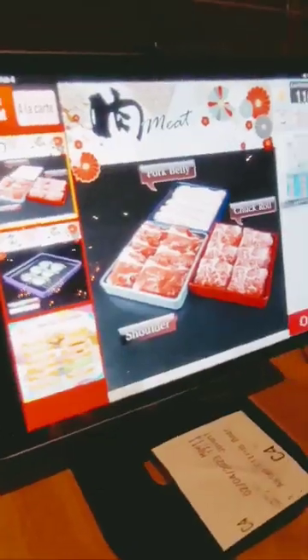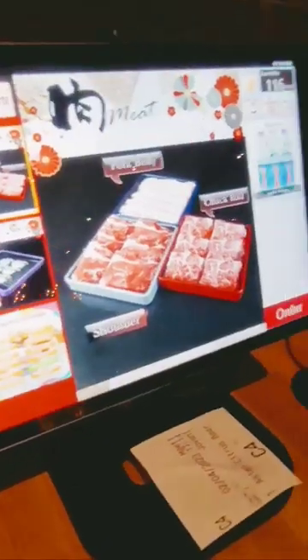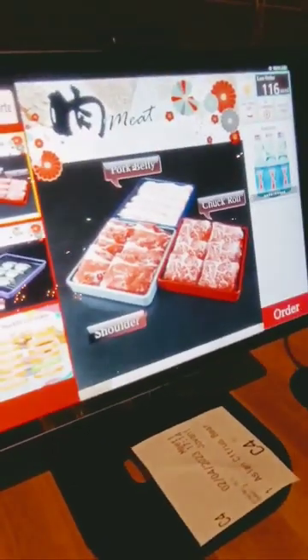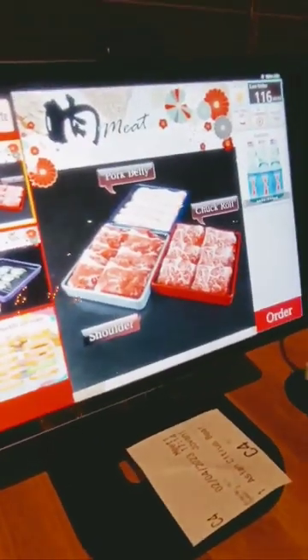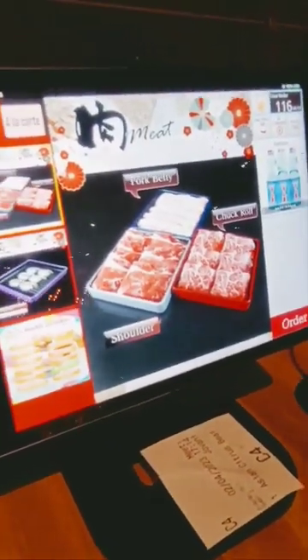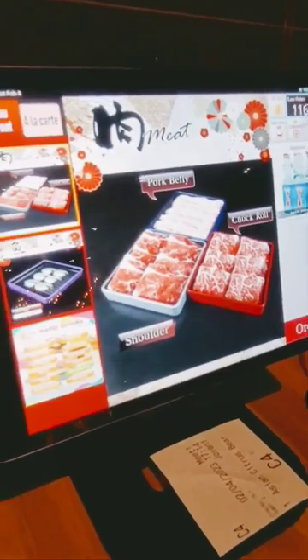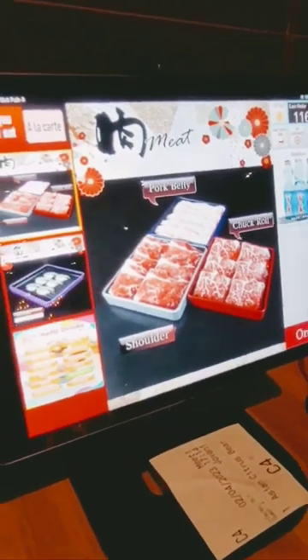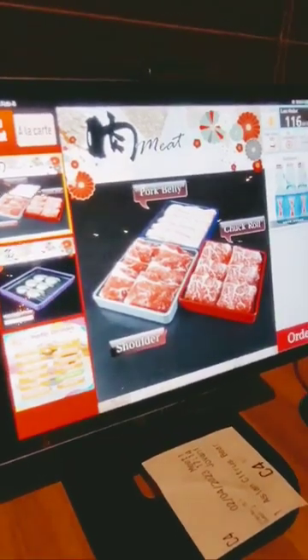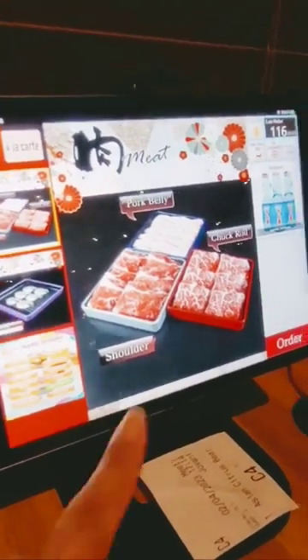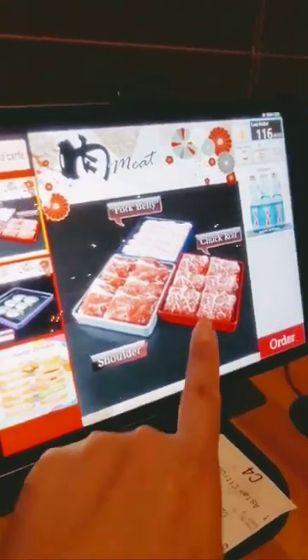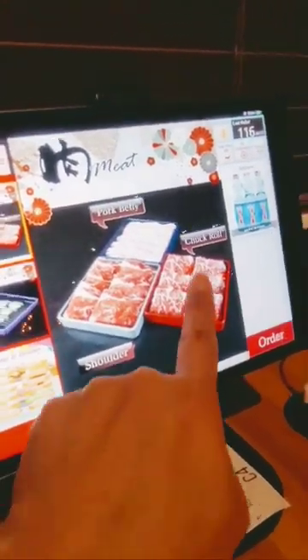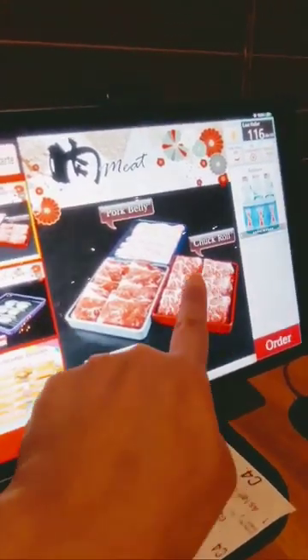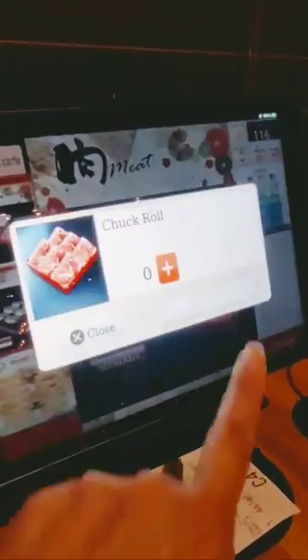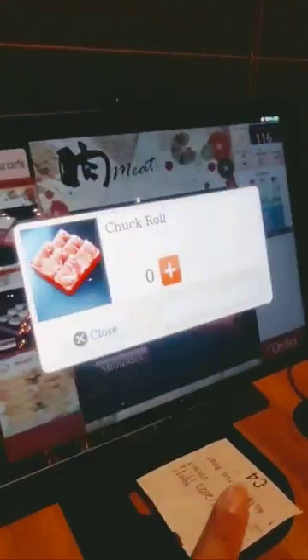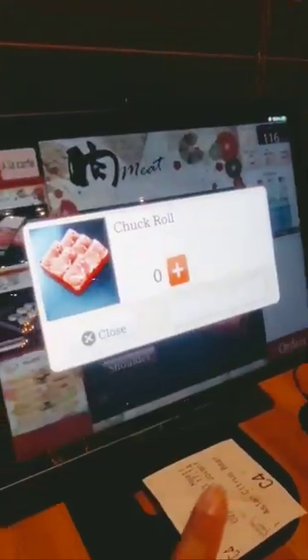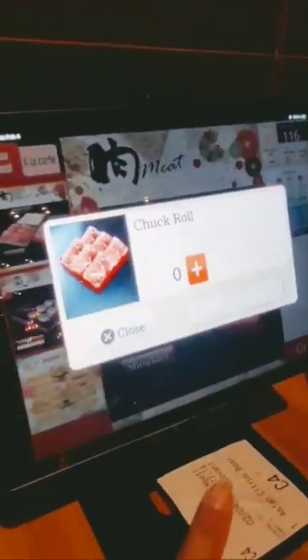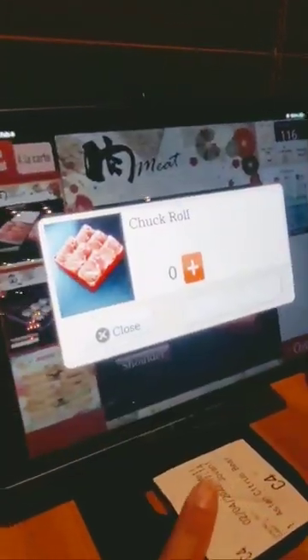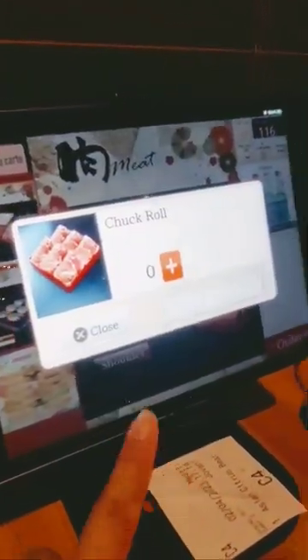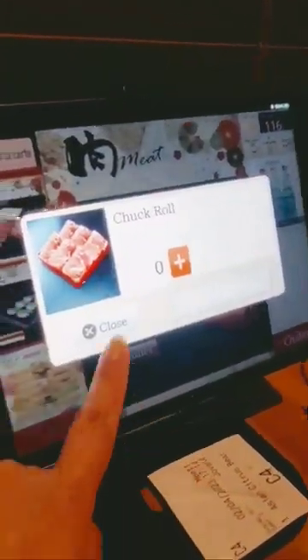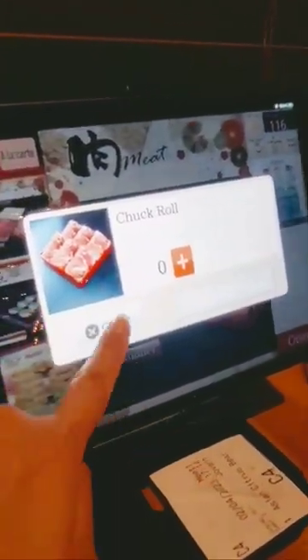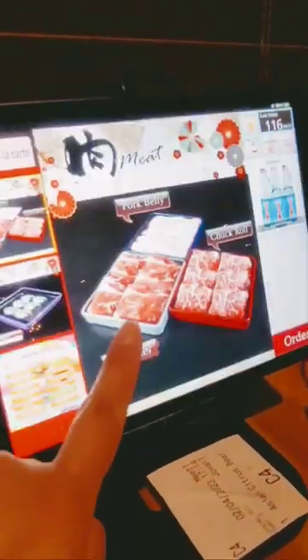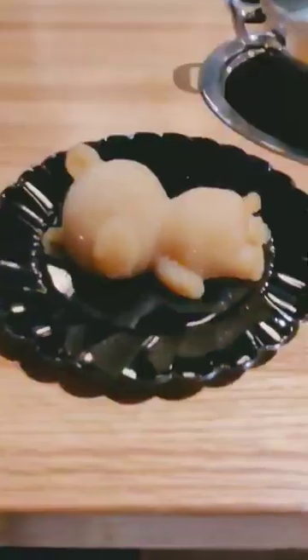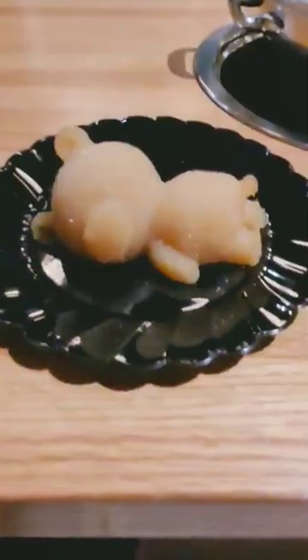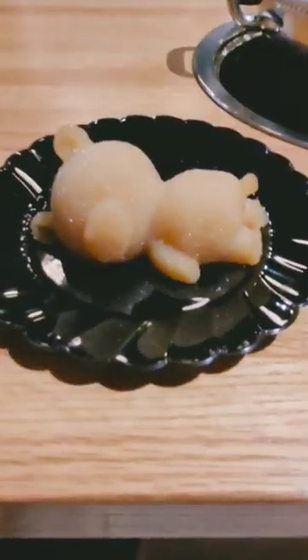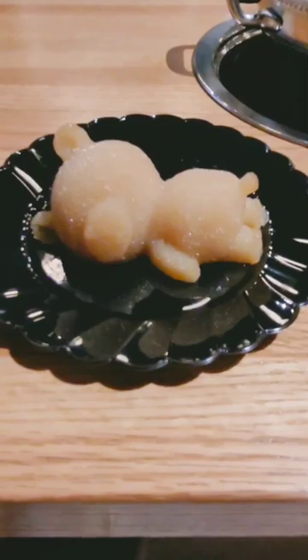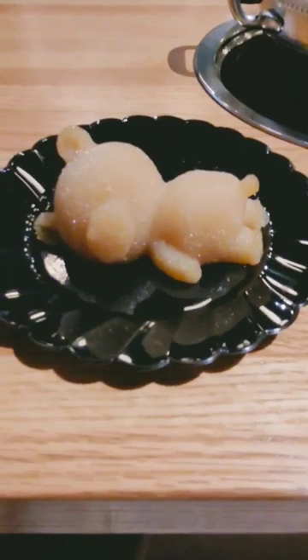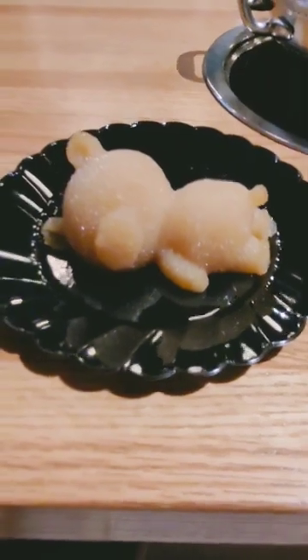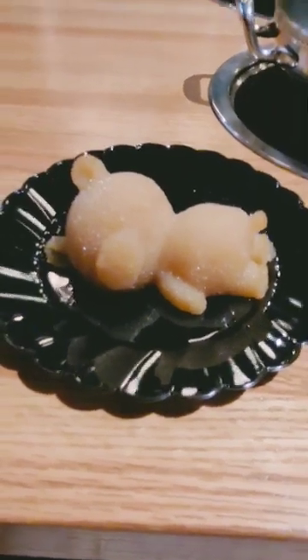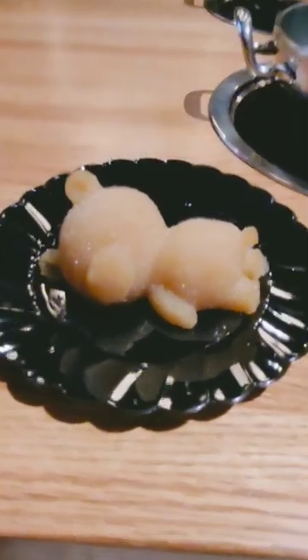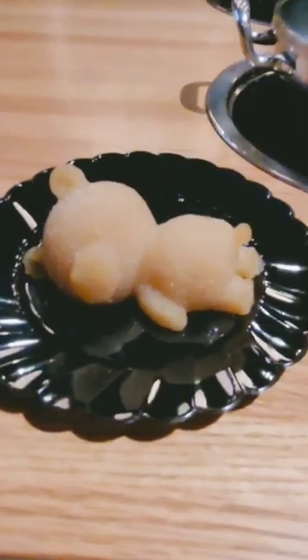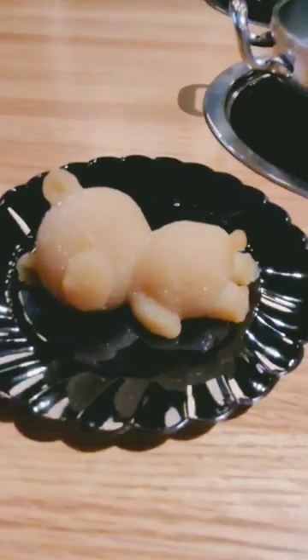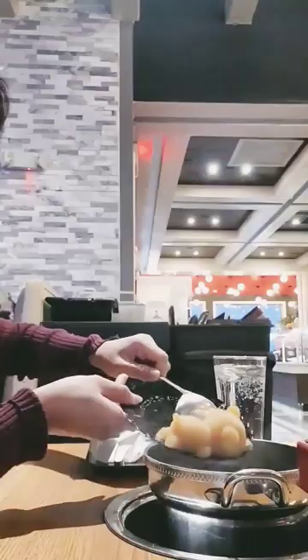You can start ordering on the tablet that is on your table. Here's my Asian citrus bear broth.